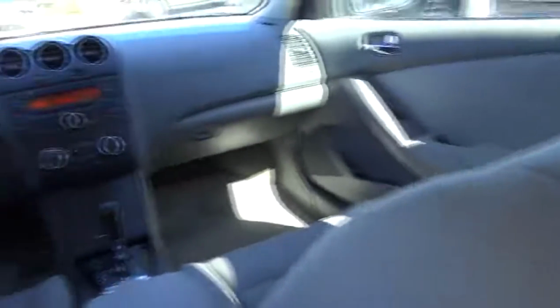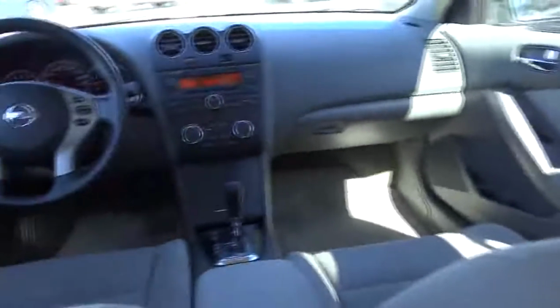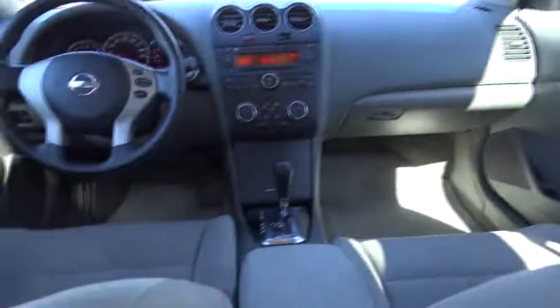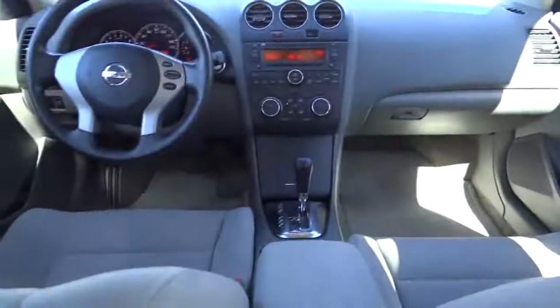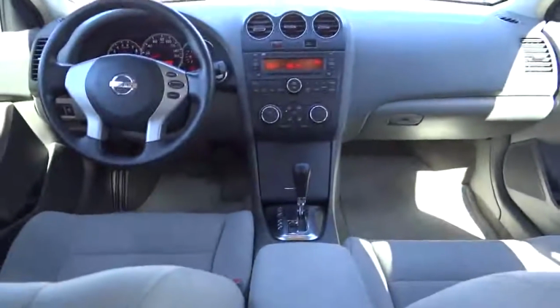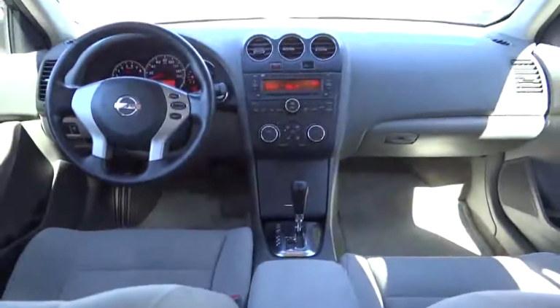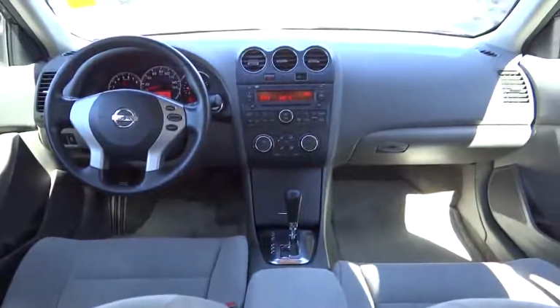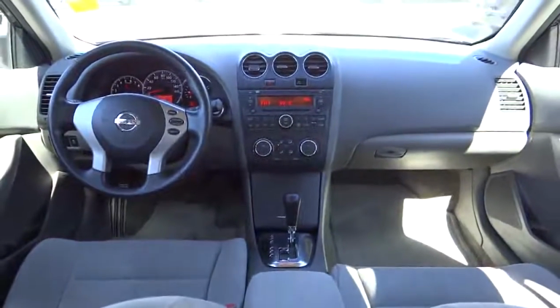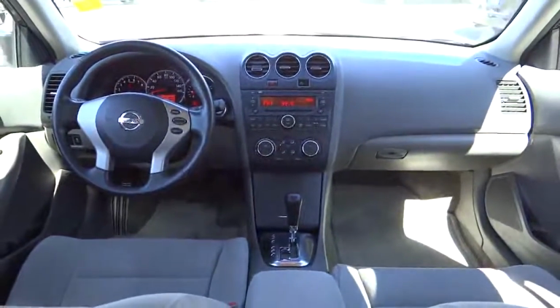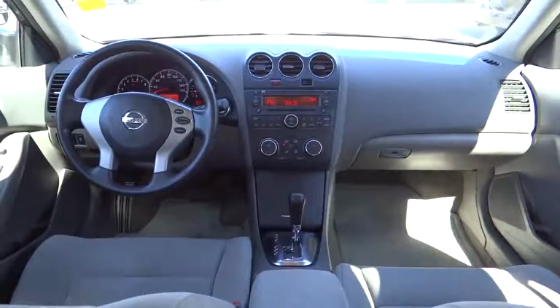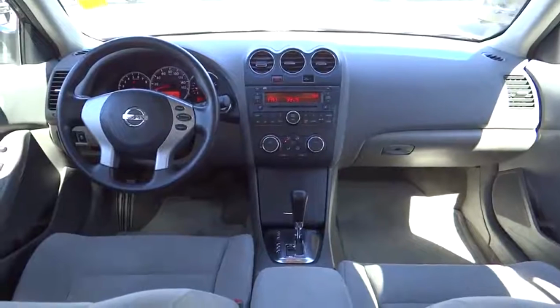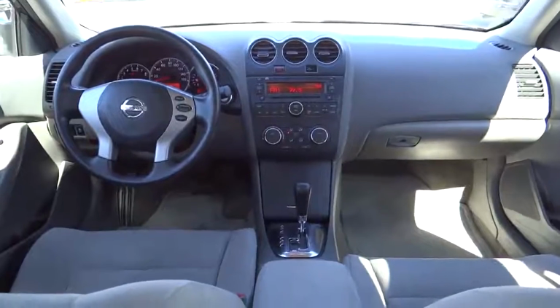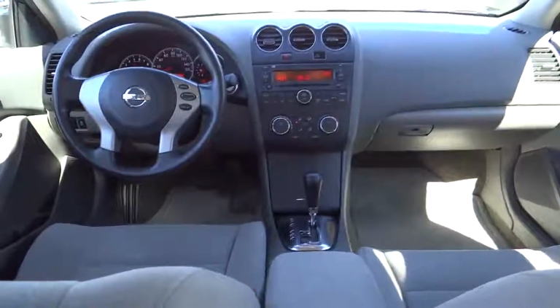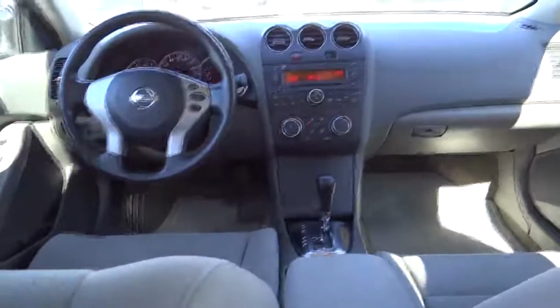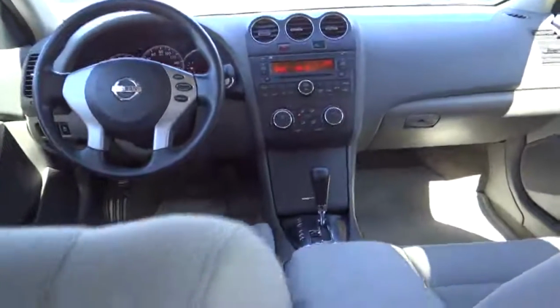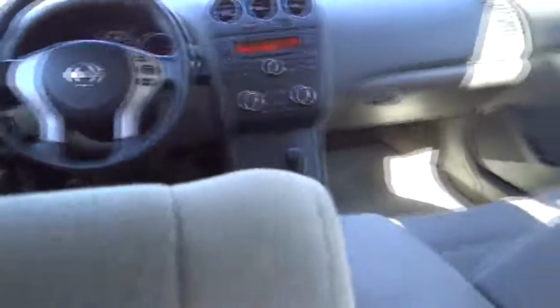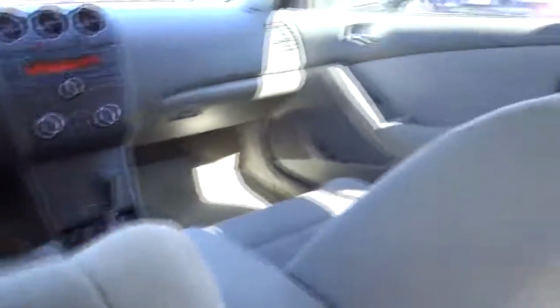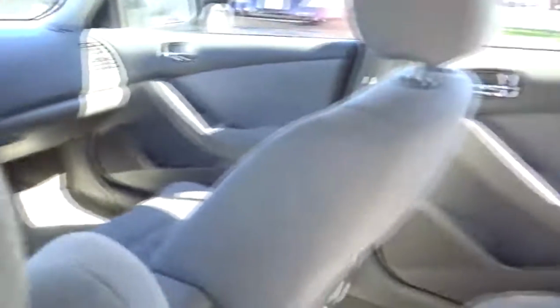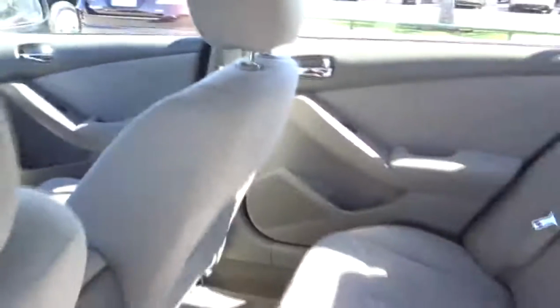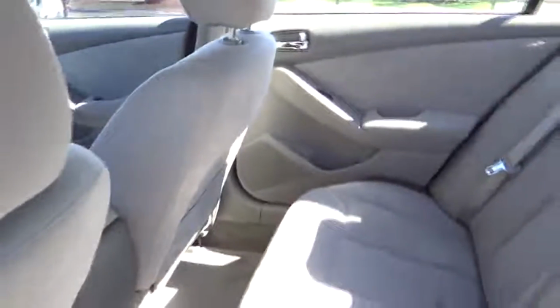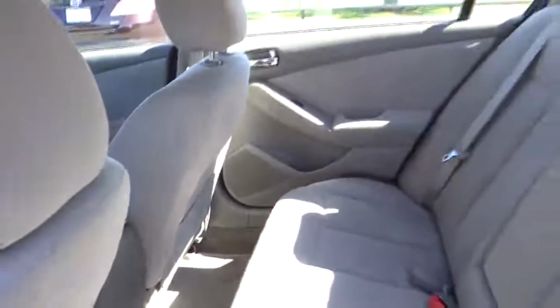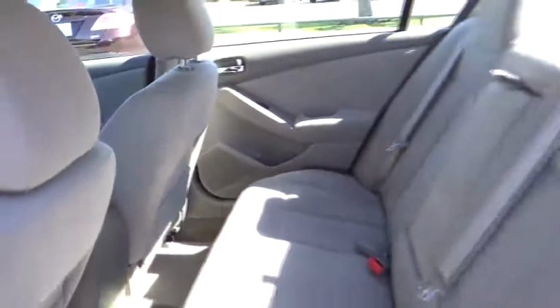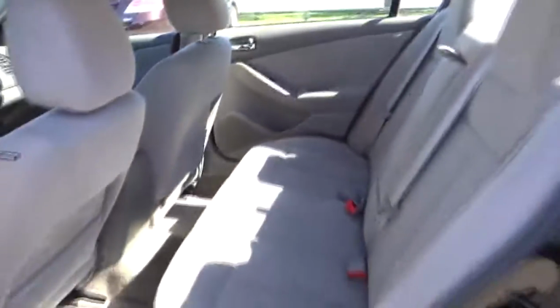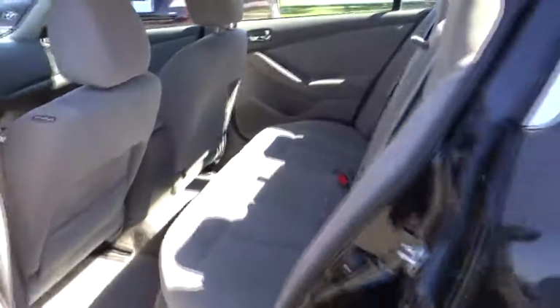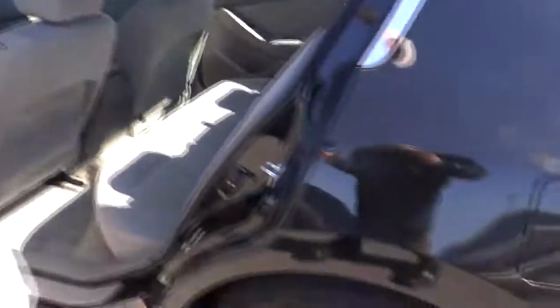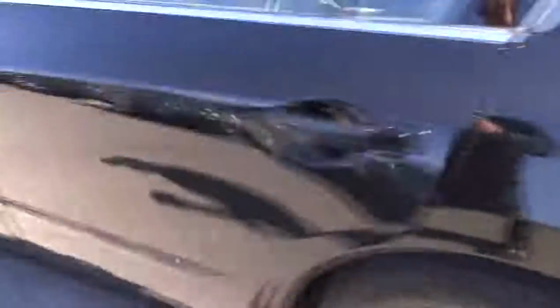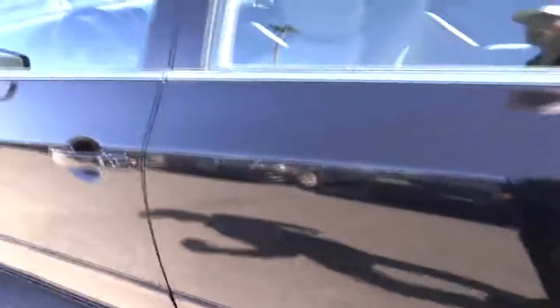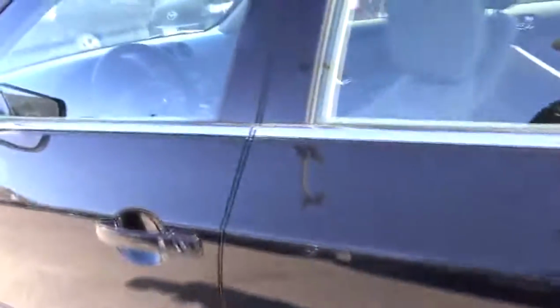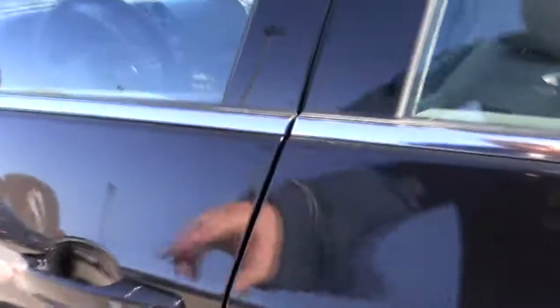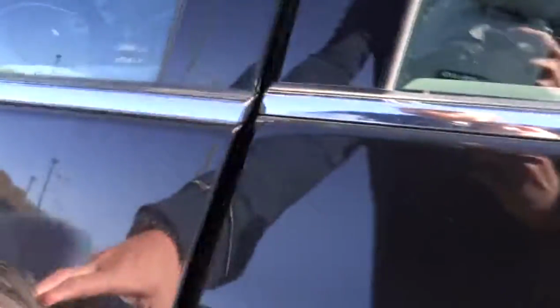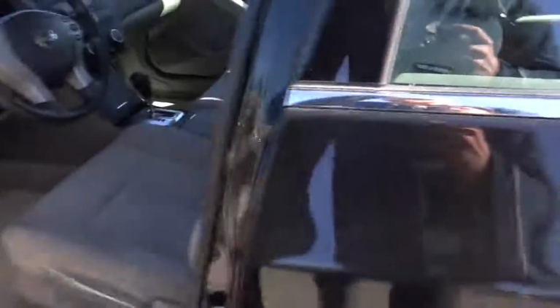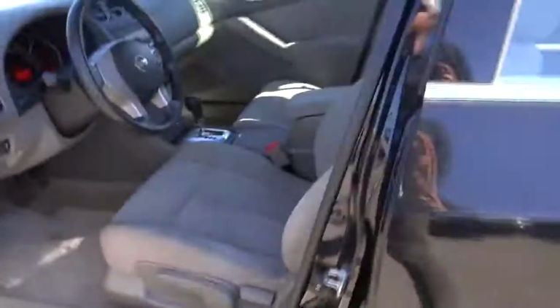Rear defrost, AM-FM stereo radio, FWD, power door locks, CD player, power windows, bucket seats, trip computer, child safety locks, security system.